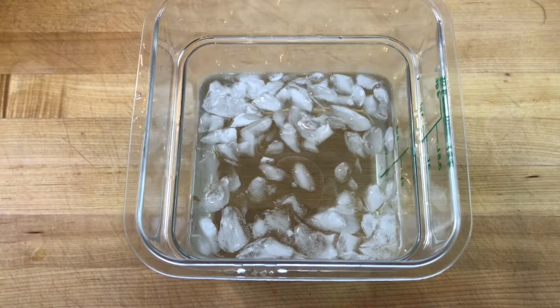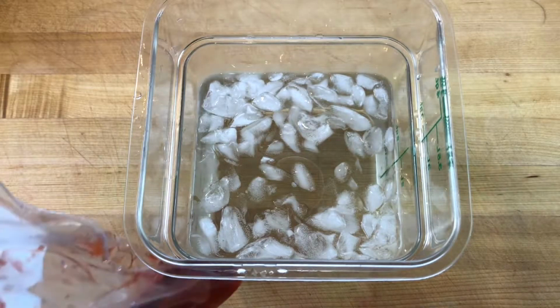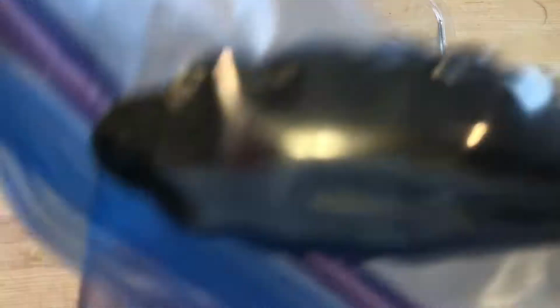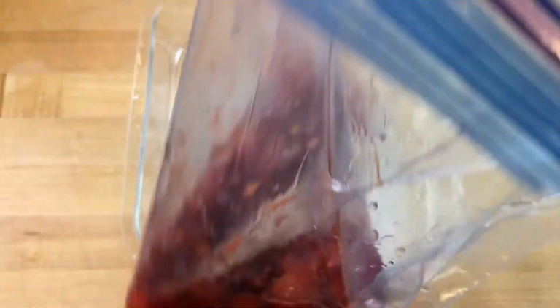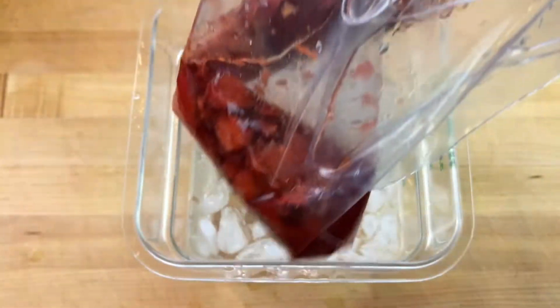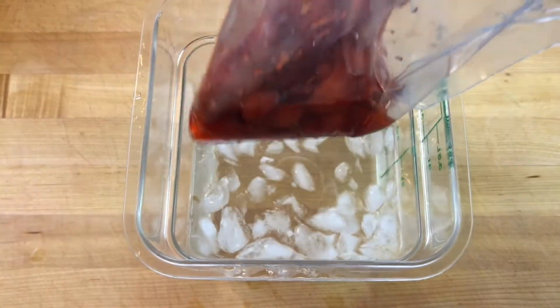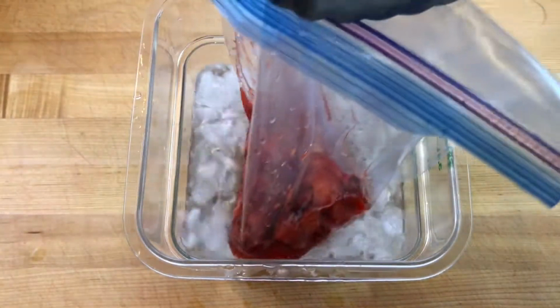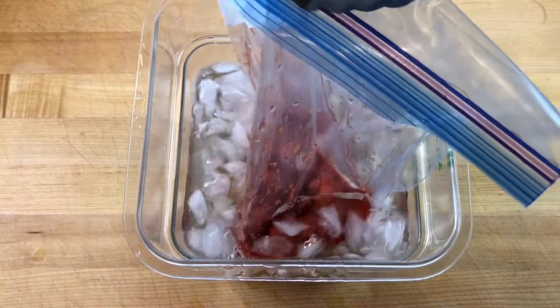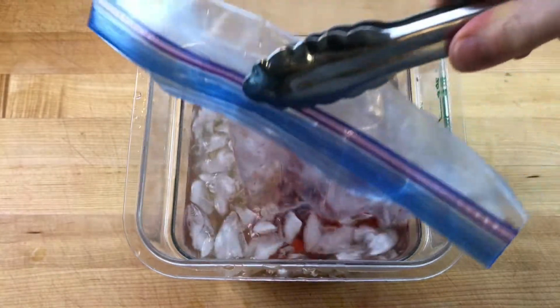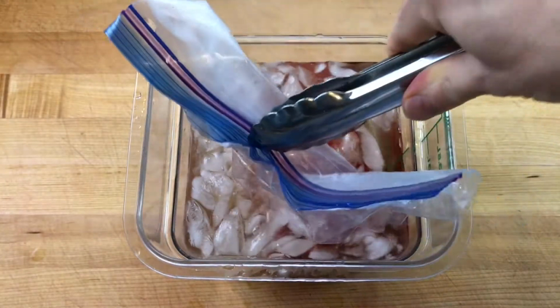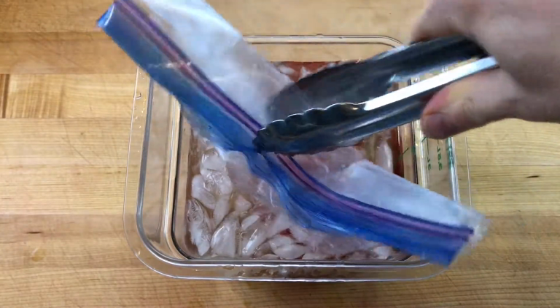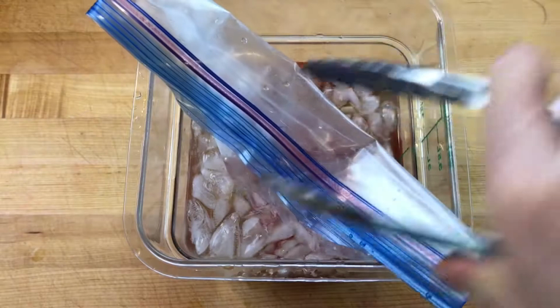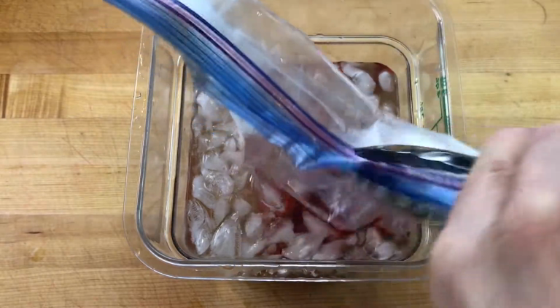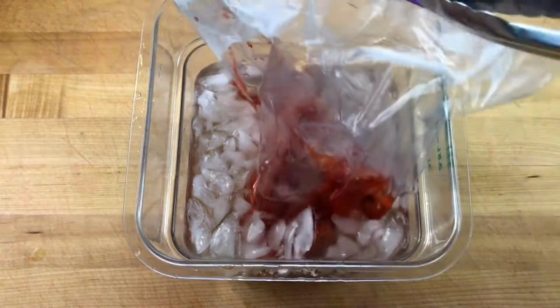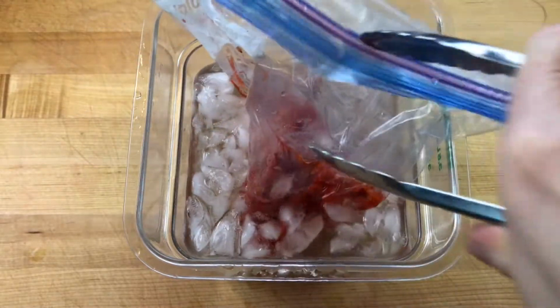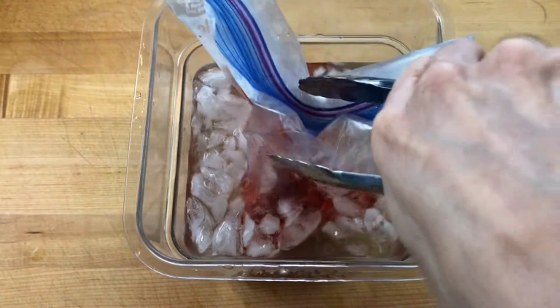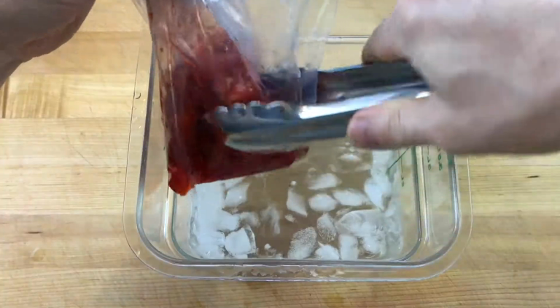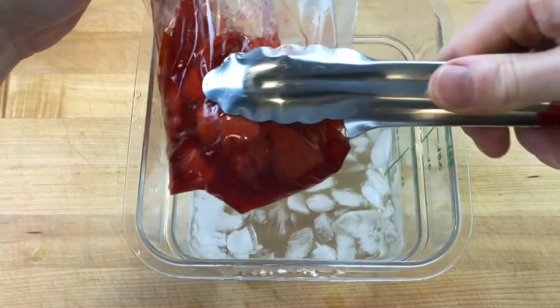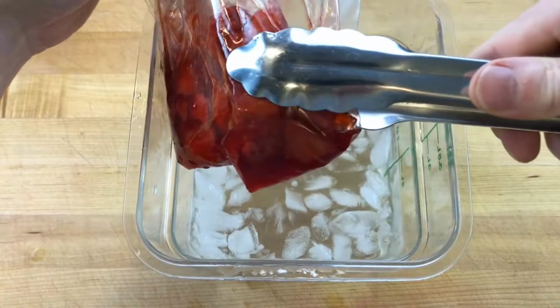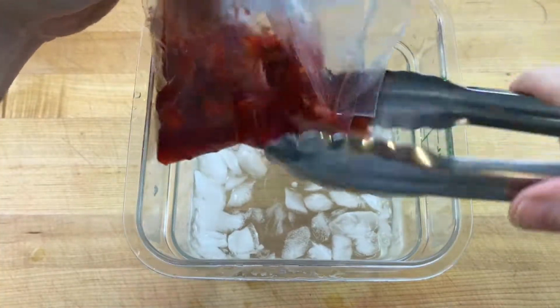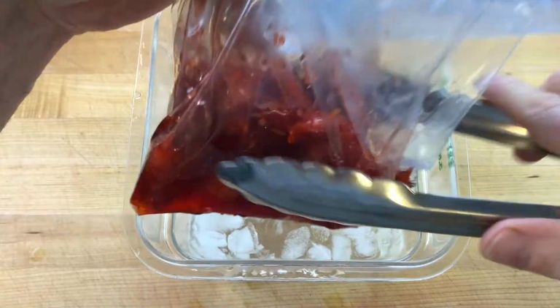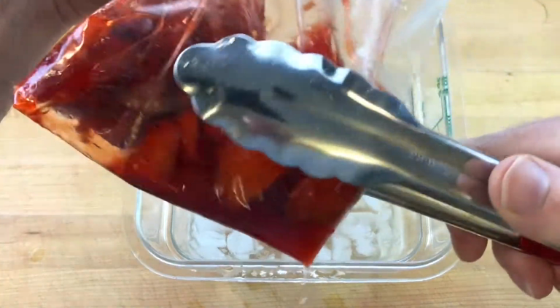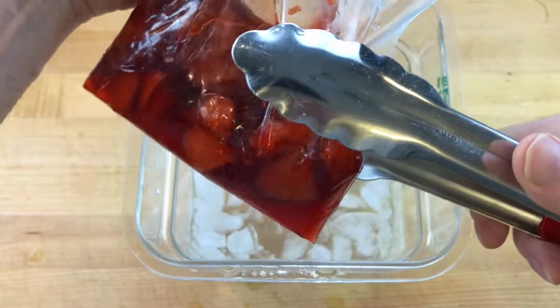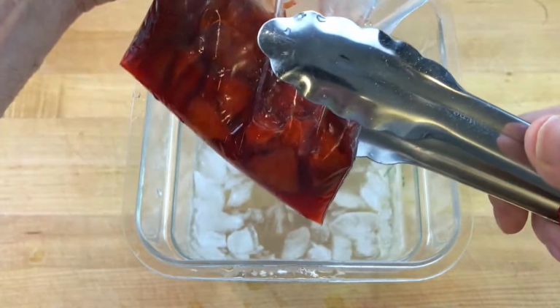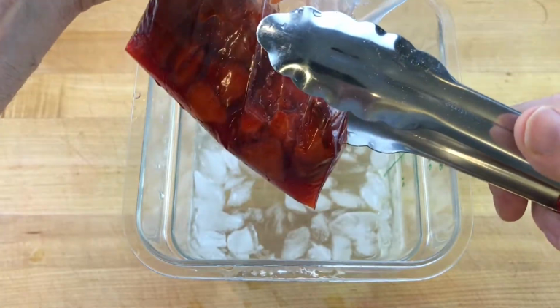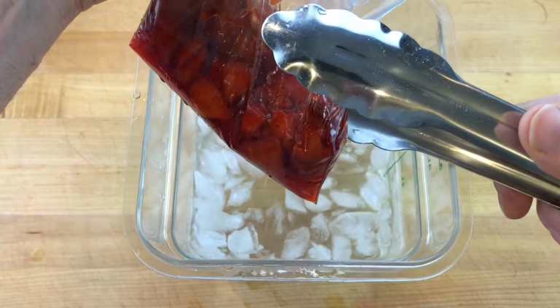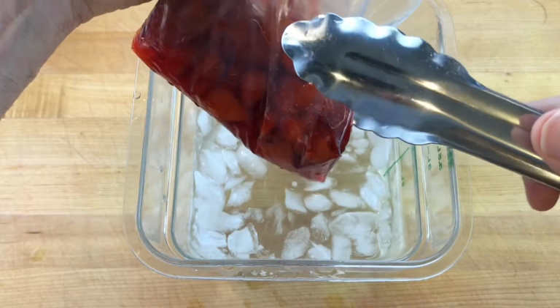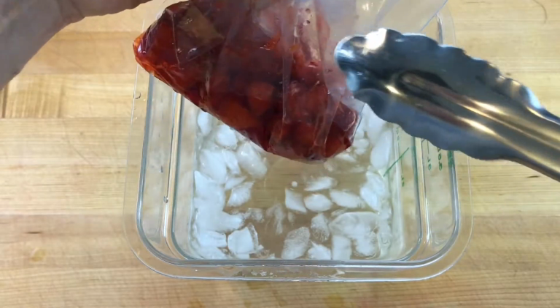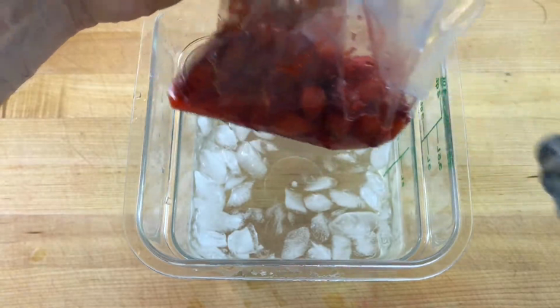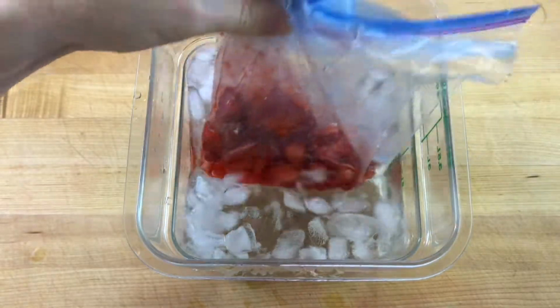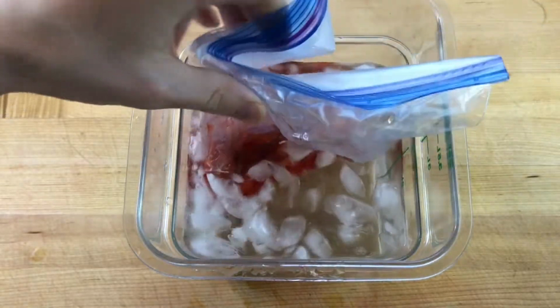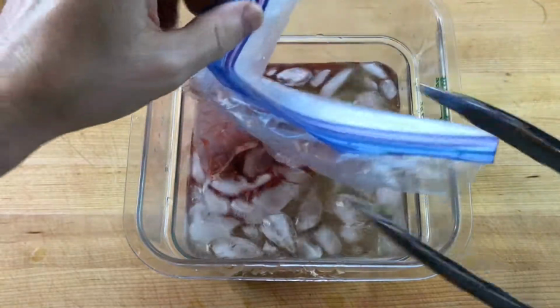Transfer the hot bag of syrup to an ice bath to cool before putting the bag into the refrigerator. Allowing the syrup to cool in the refrigerator overnight before straining creates a deeper, longer lasting flavor.